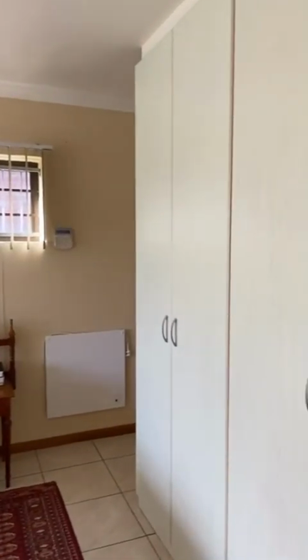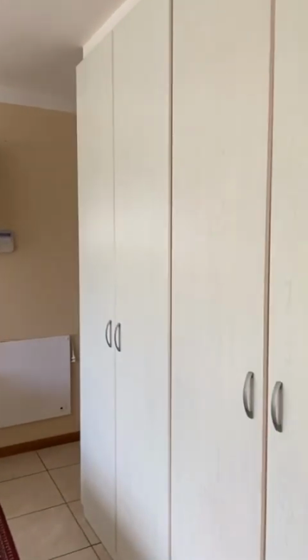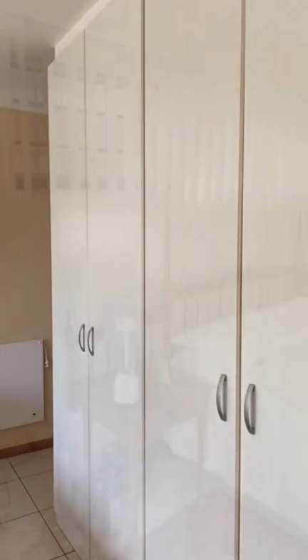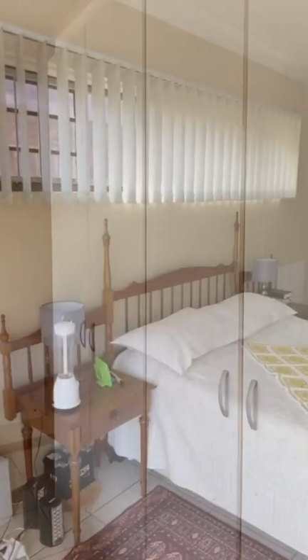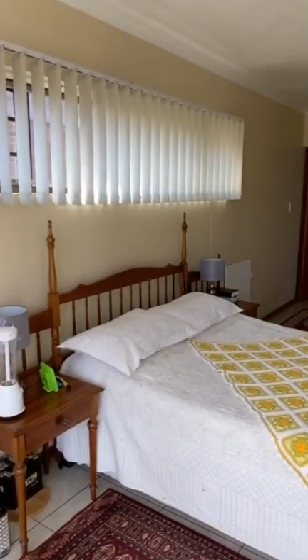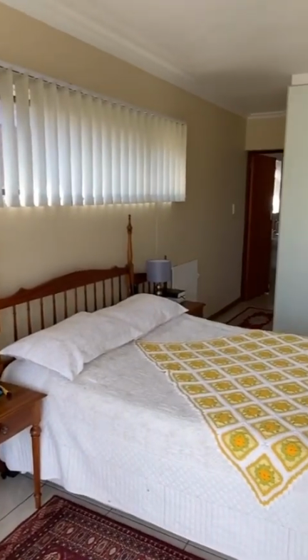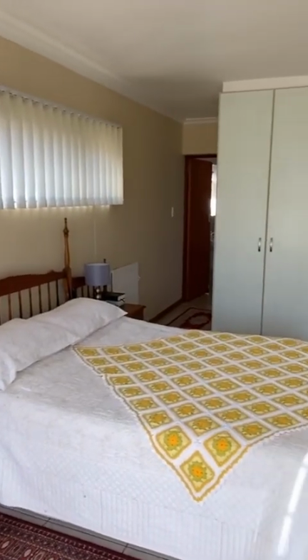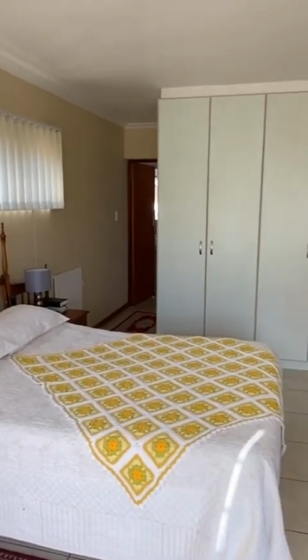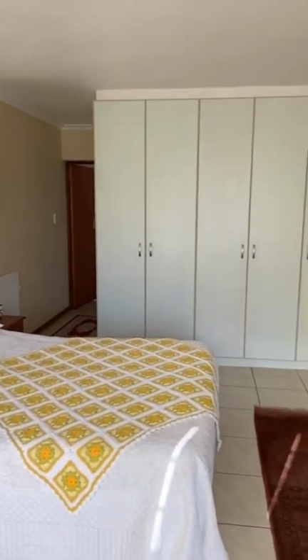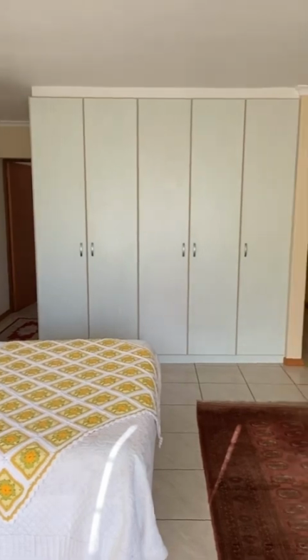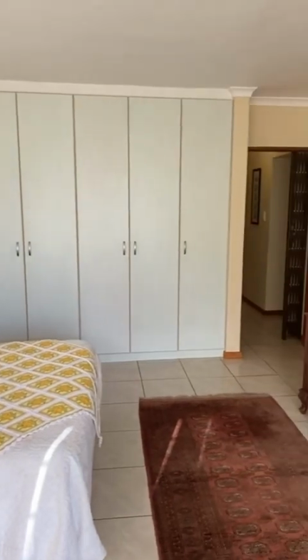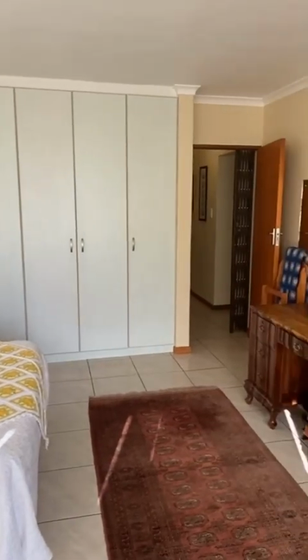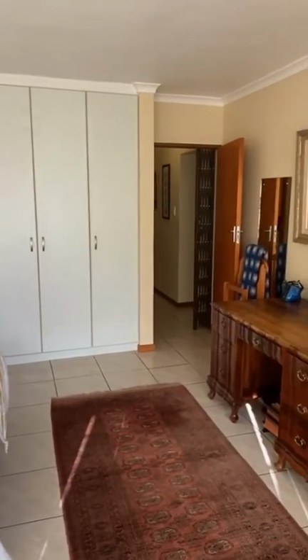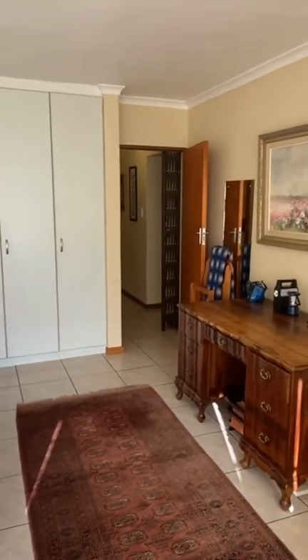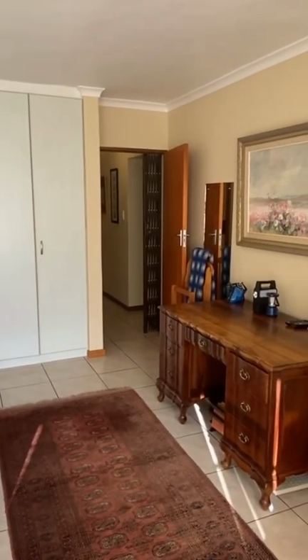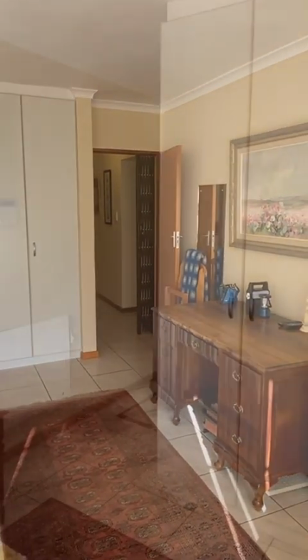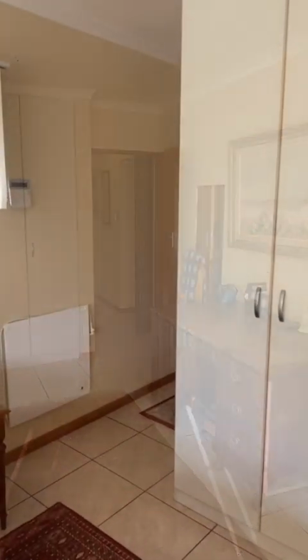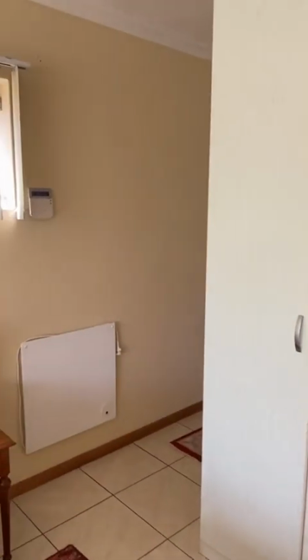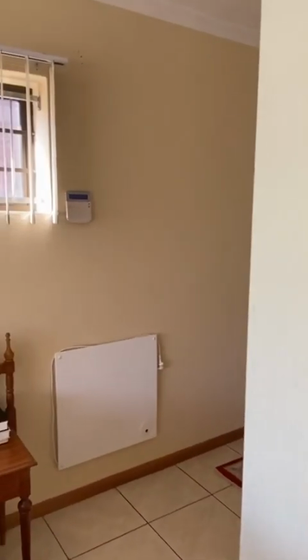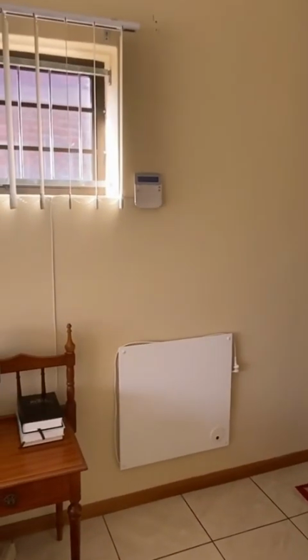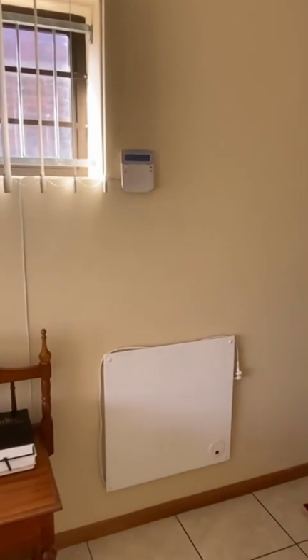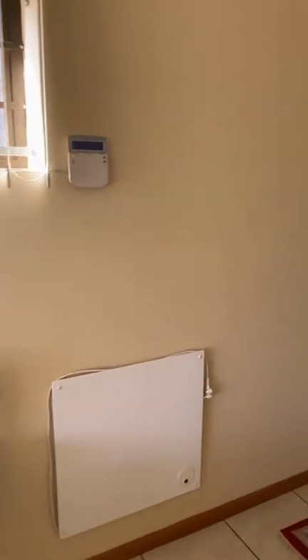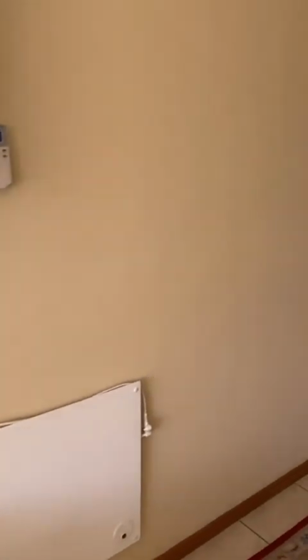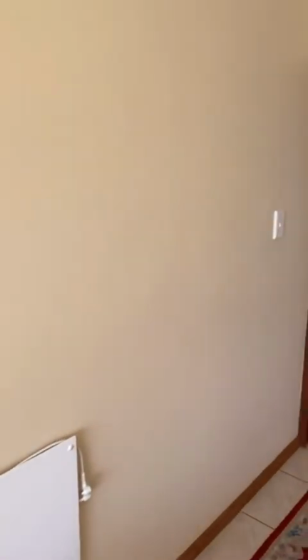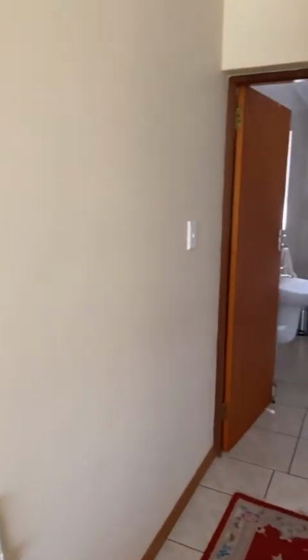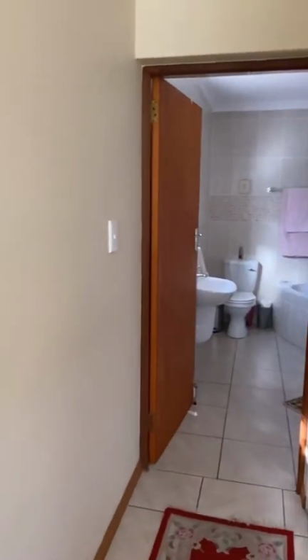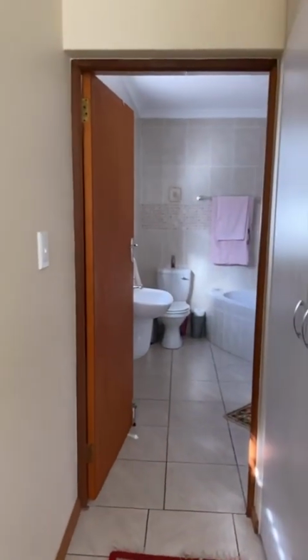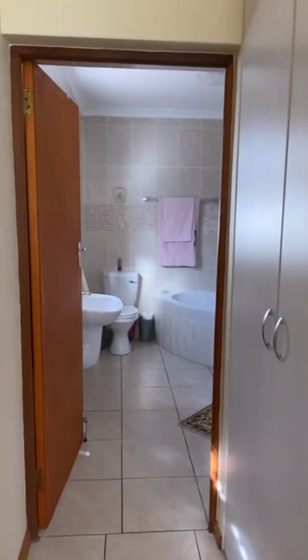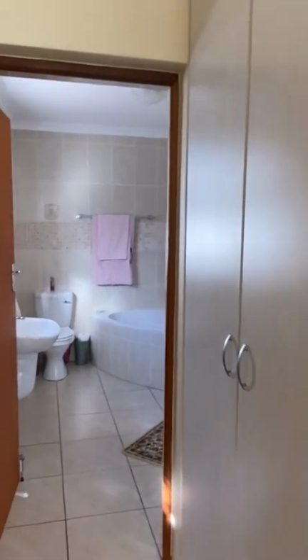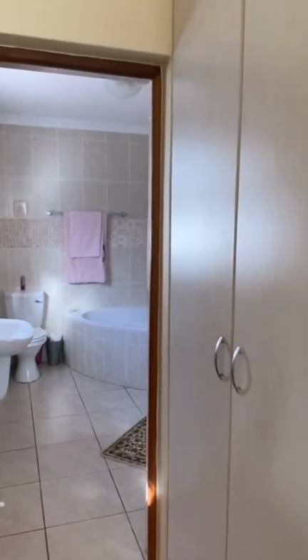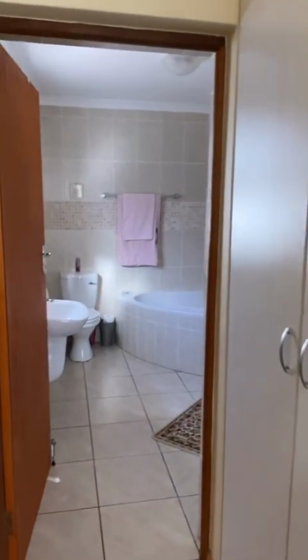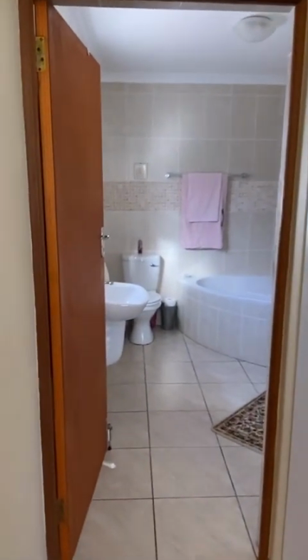This is the main bedroom suite — loads of built-in cupboards and a really large room. The ensuite corridor is on the left of those built-in cupboards. Walking down the little ensuite corridor, you can see some more linen cupboards on the right-hand side.